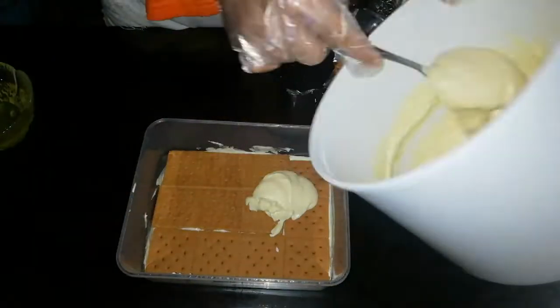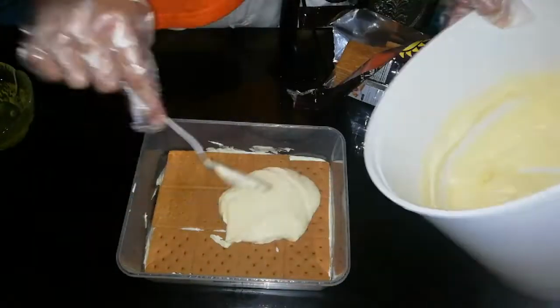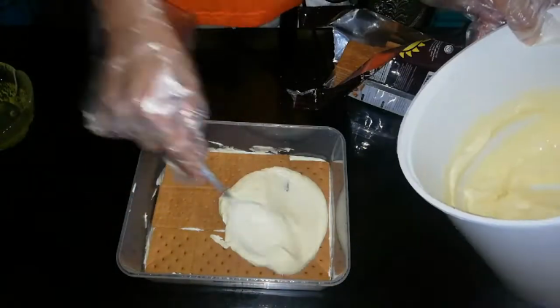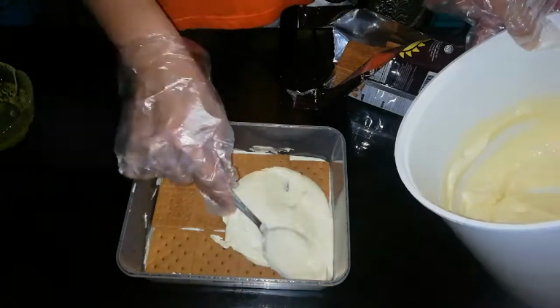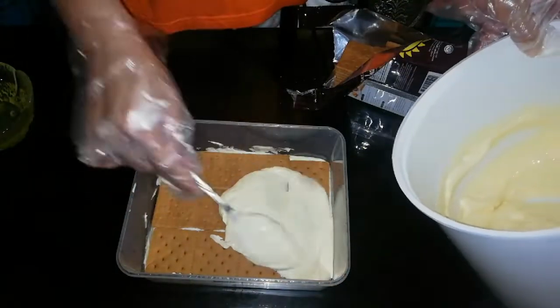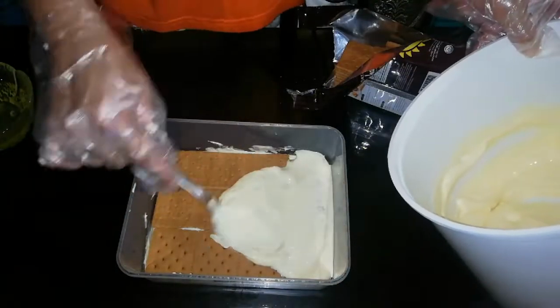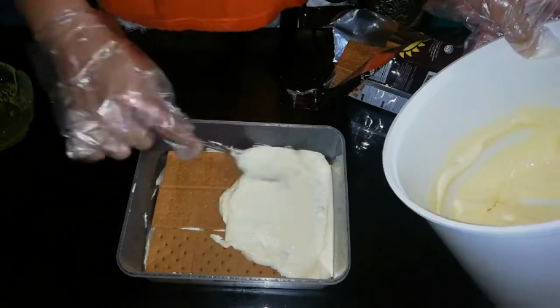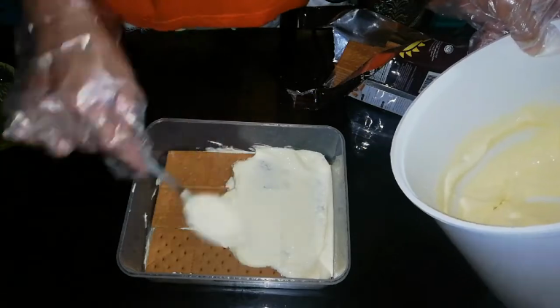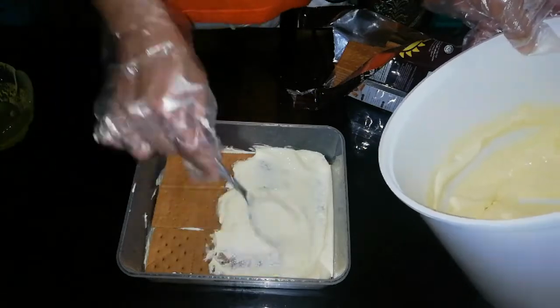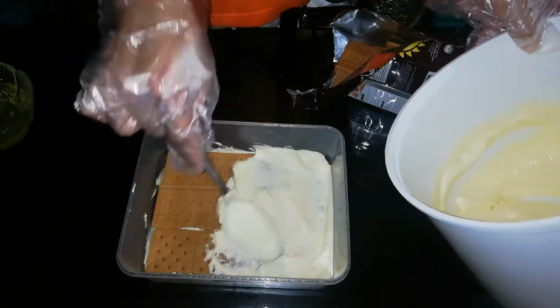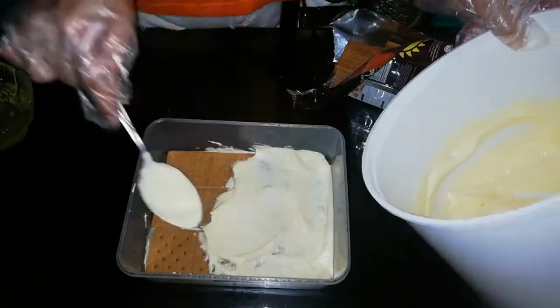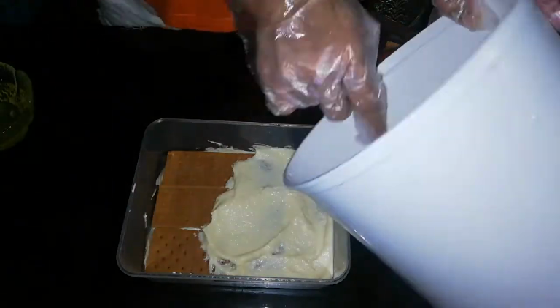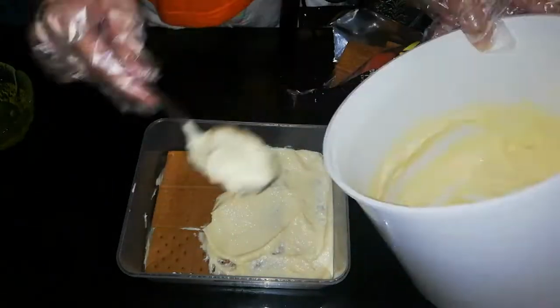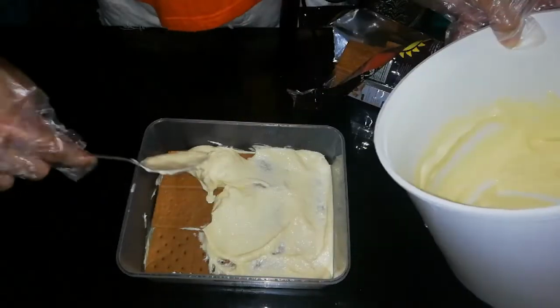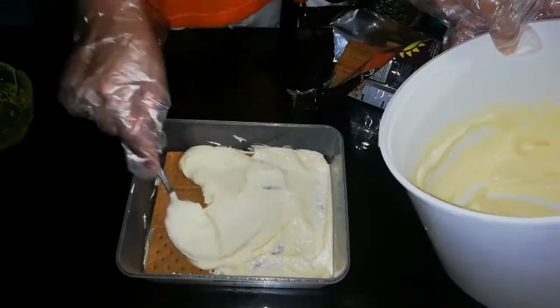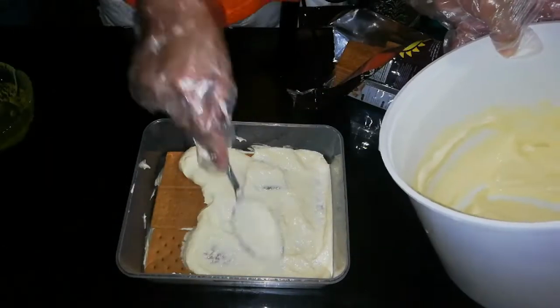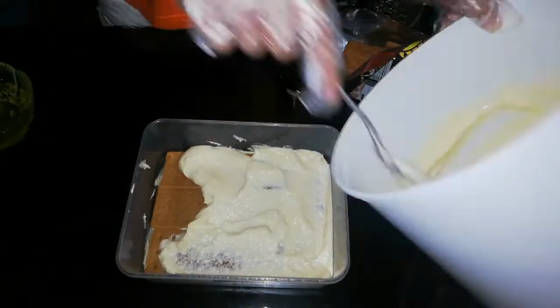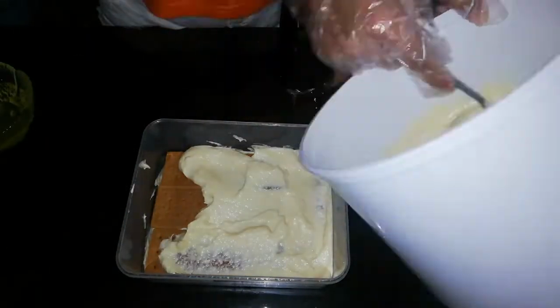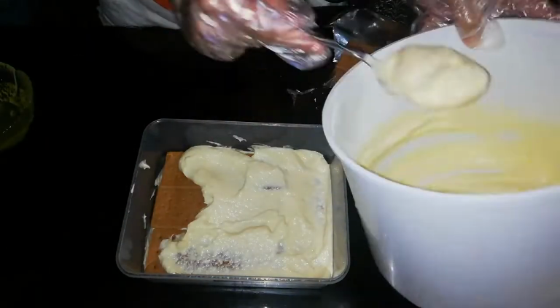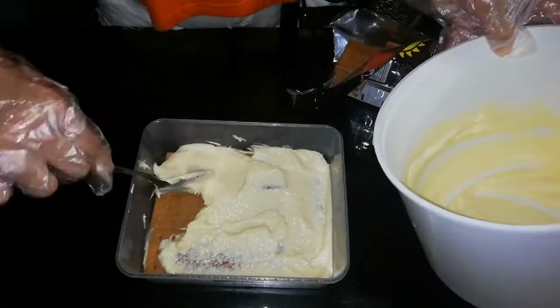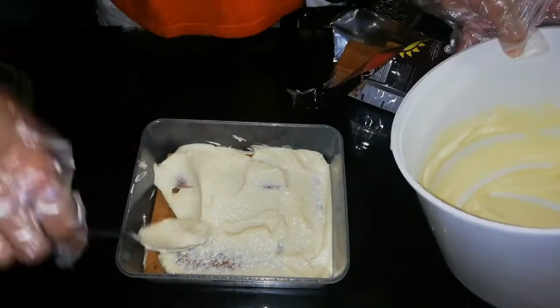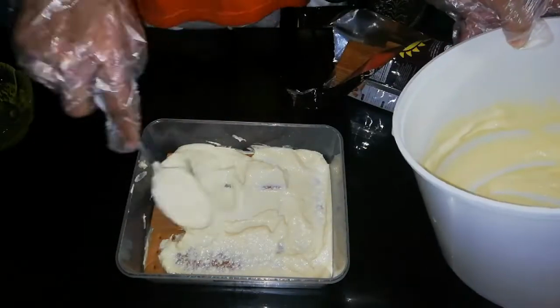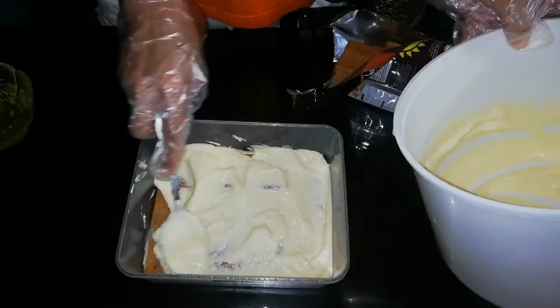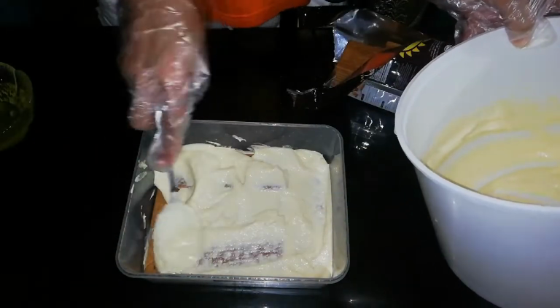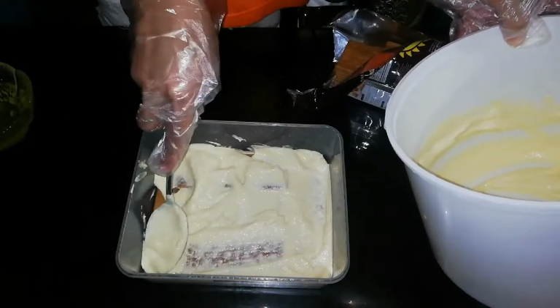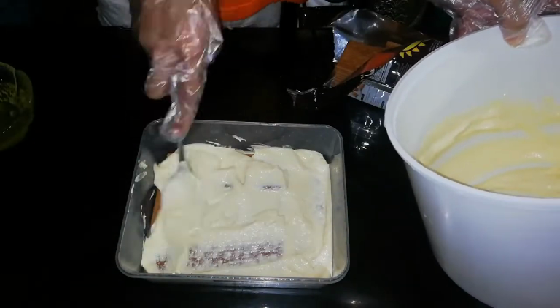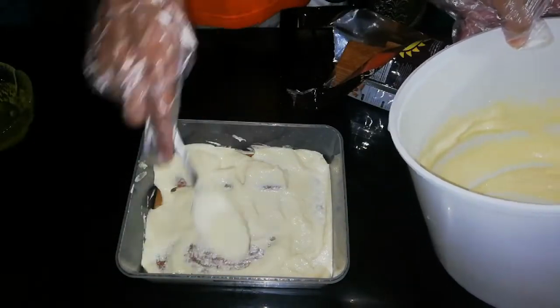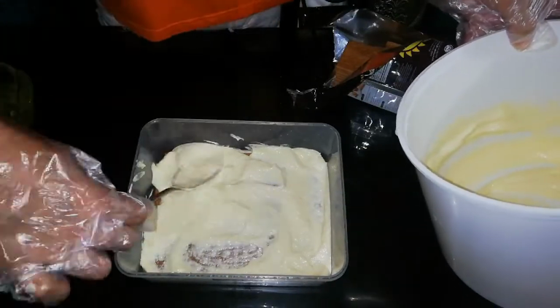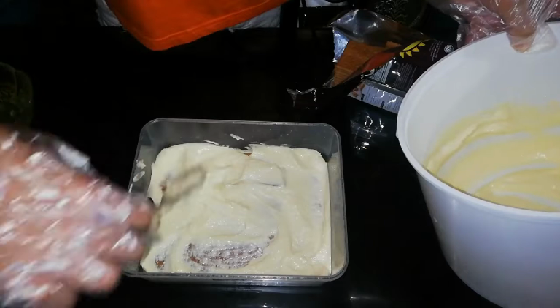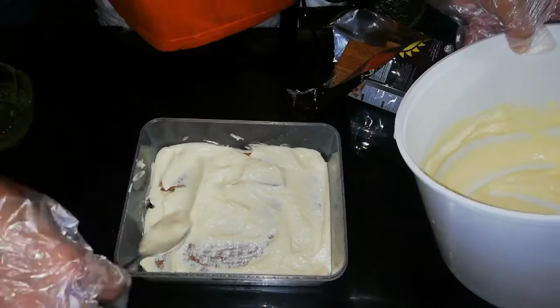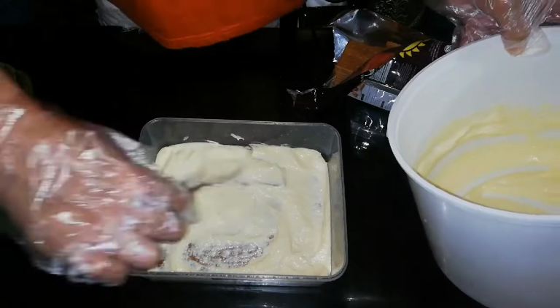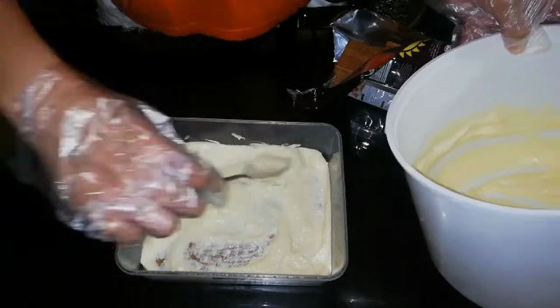After nyan, ilalagay na natin yan sa ref muna para mag-chill, para okay na pag naglagay tayo ng leche flan.